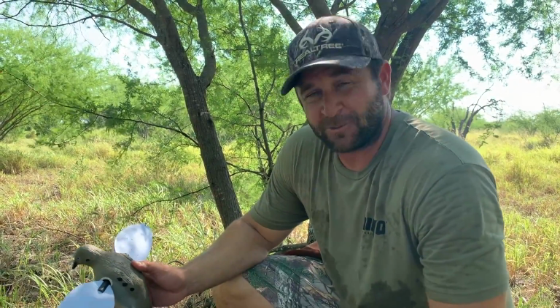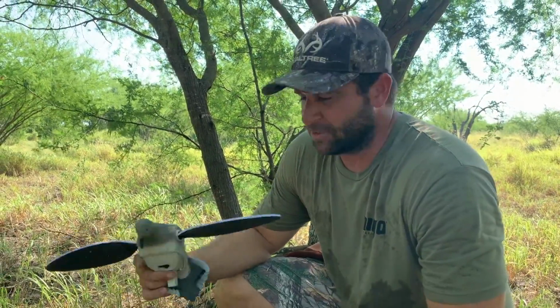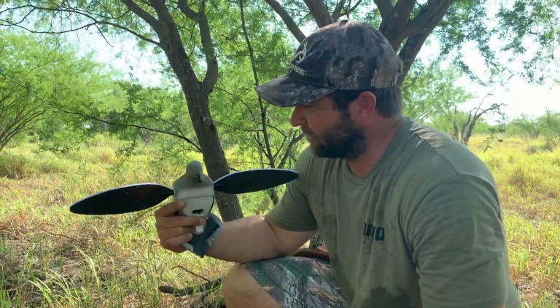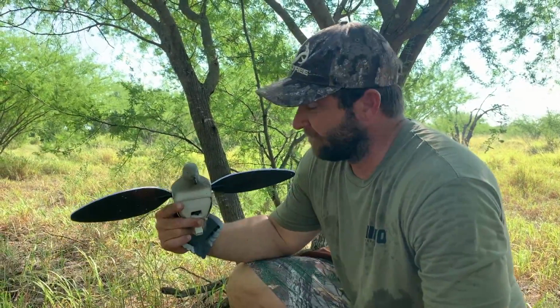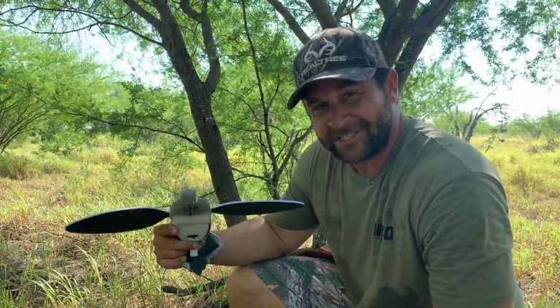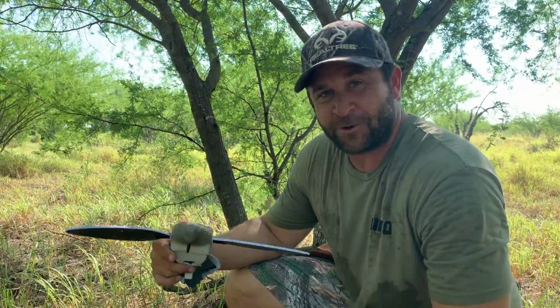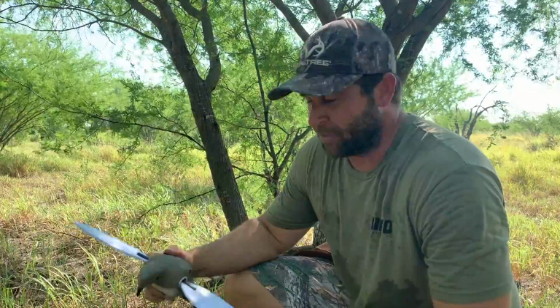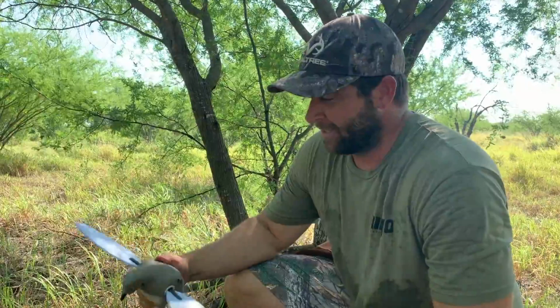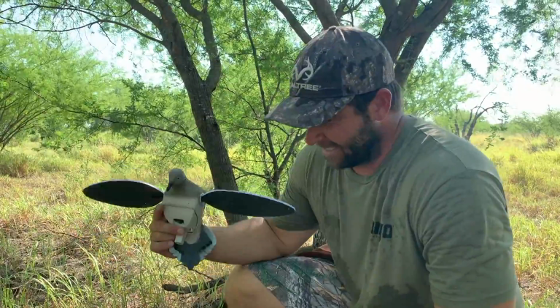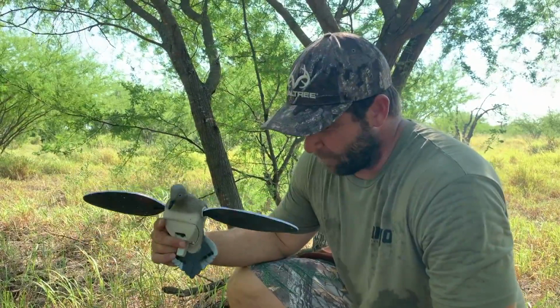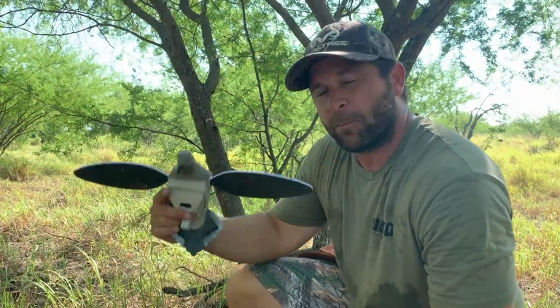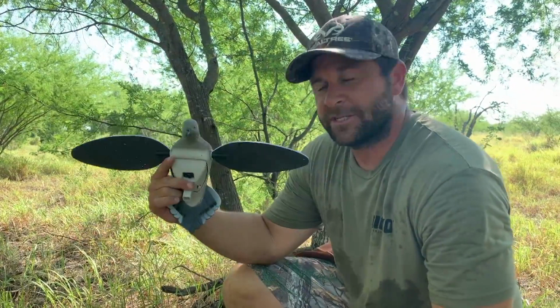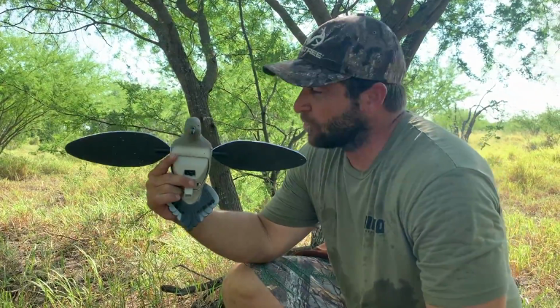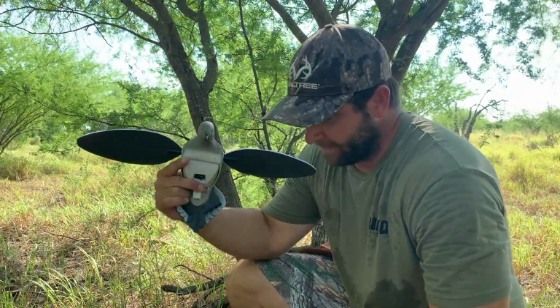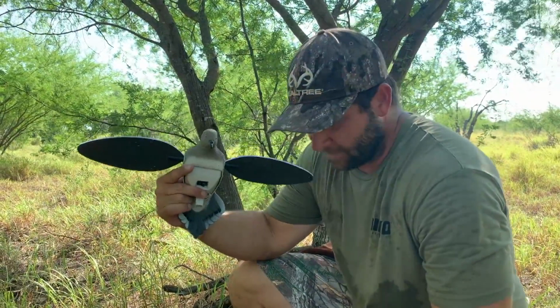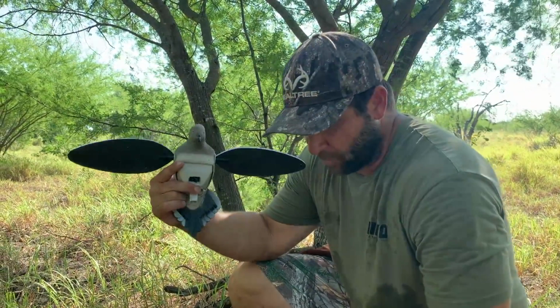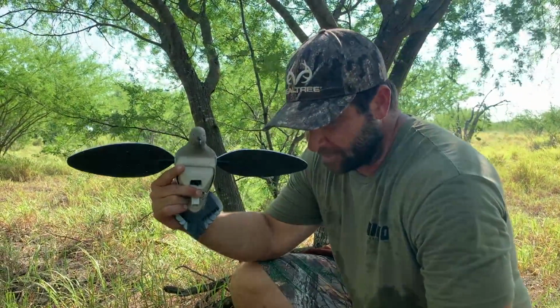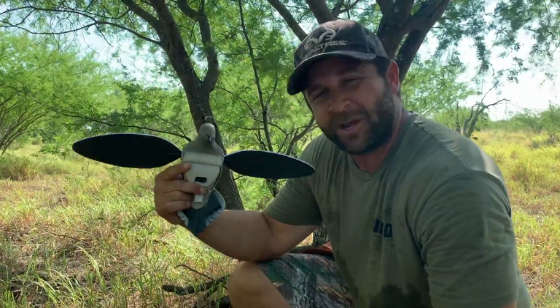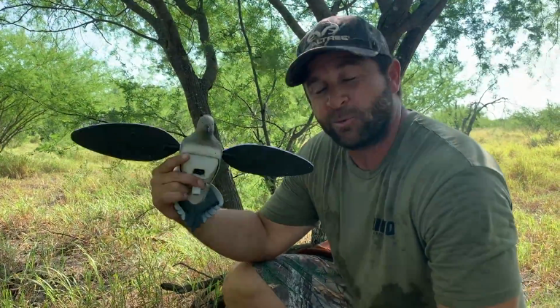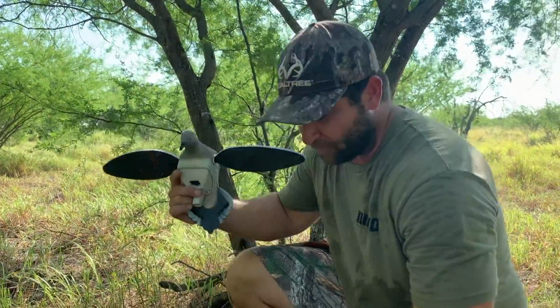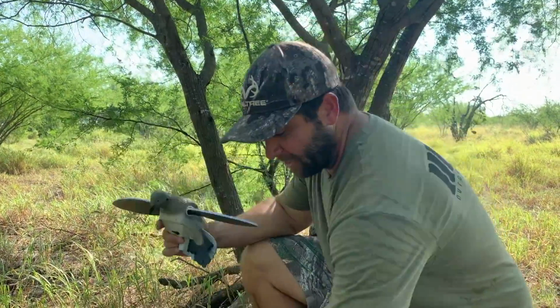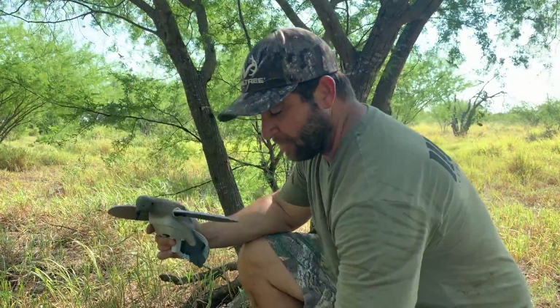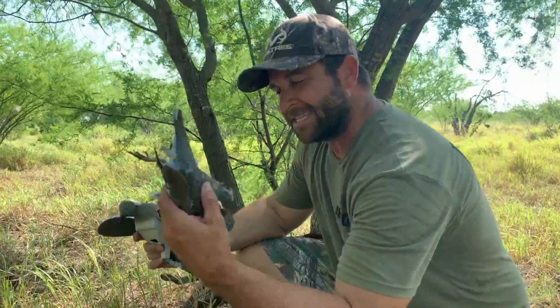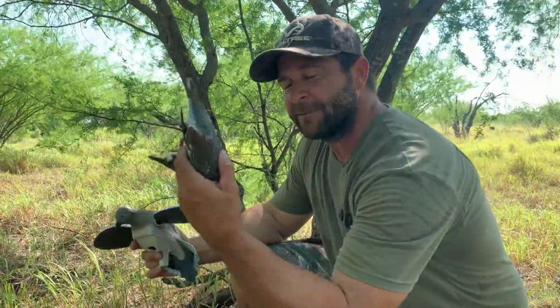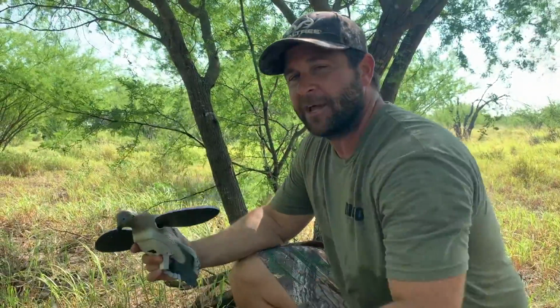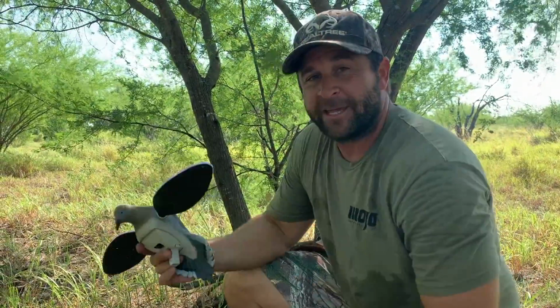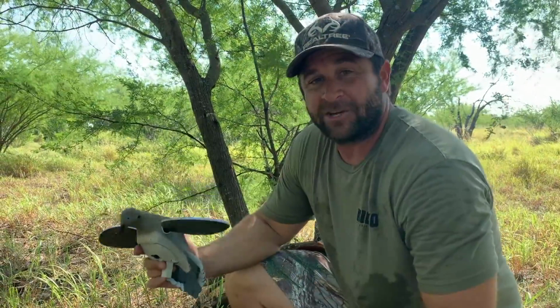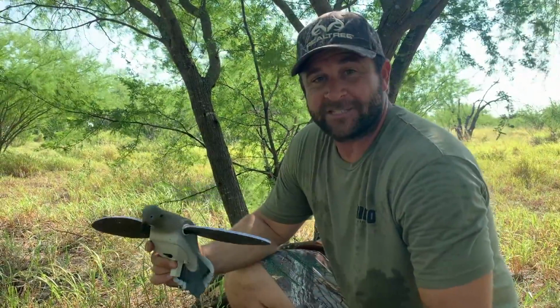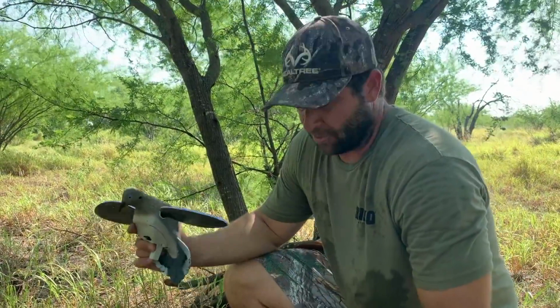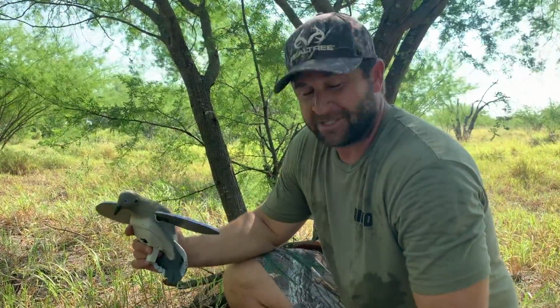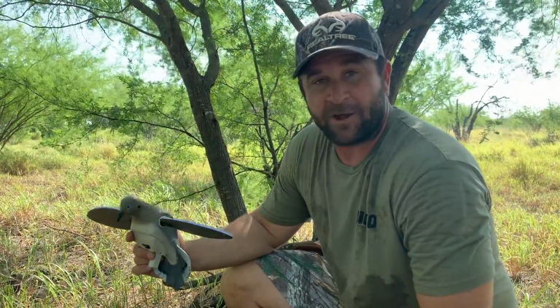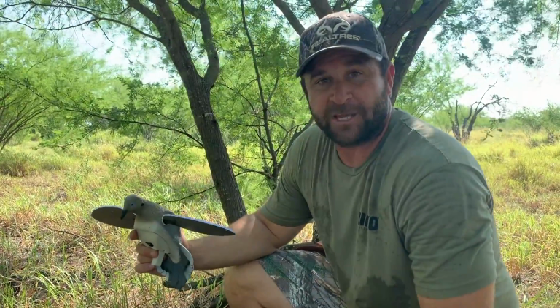Summer's almost over. Vacations are over. It's time to pick up one of these Mojo Elites at Simmons Sporting Goods and get ready for no-tax weekend, coming up at the same time as dove season. It's going to be an awesome time.